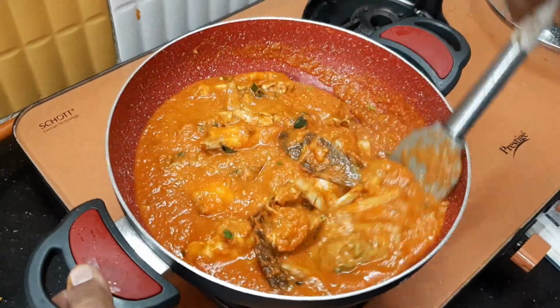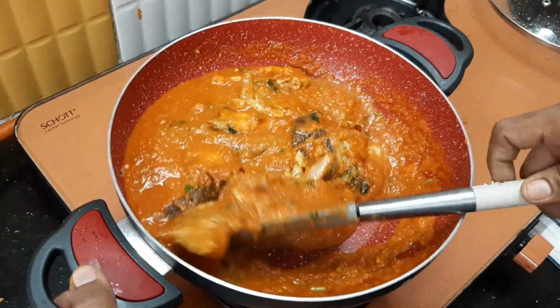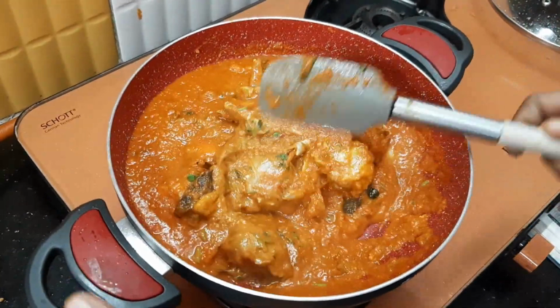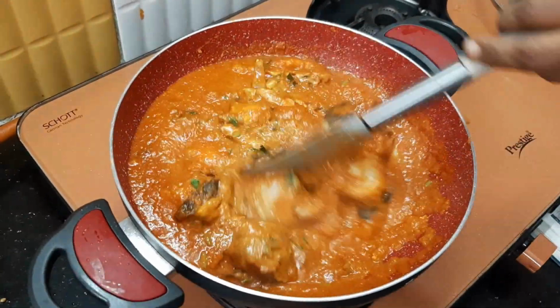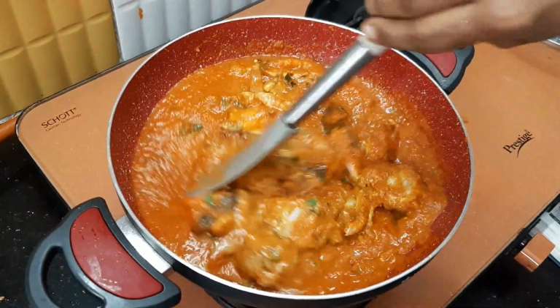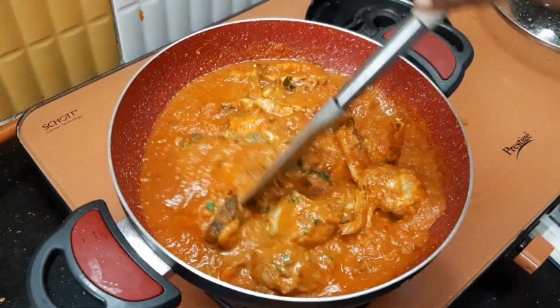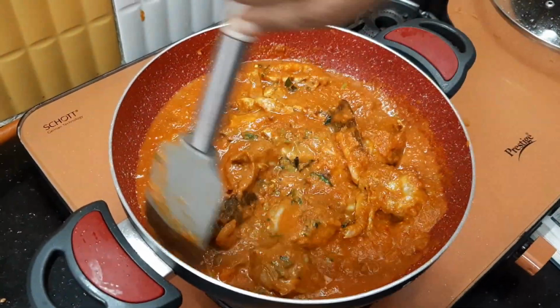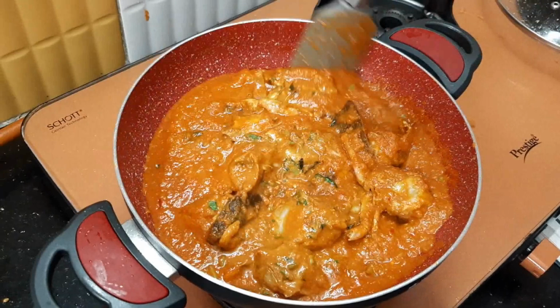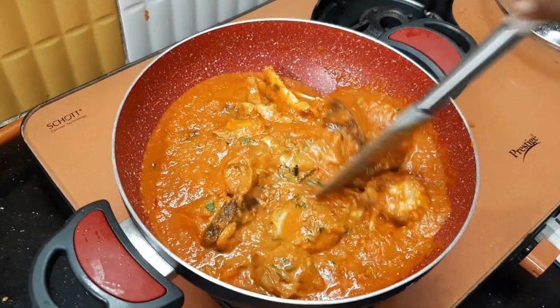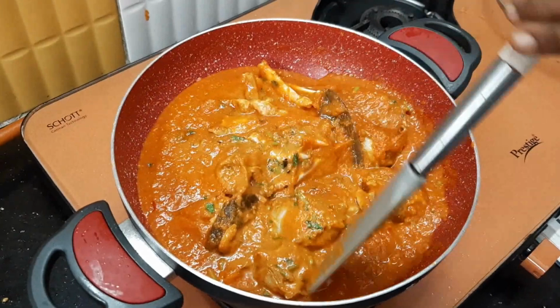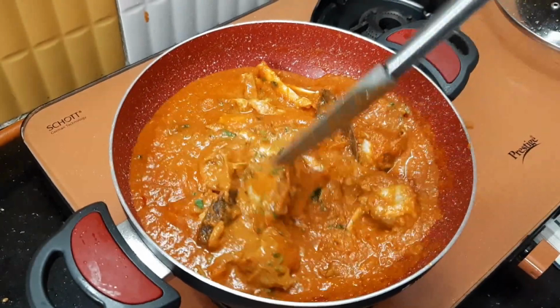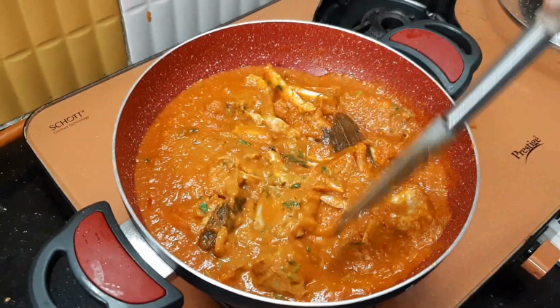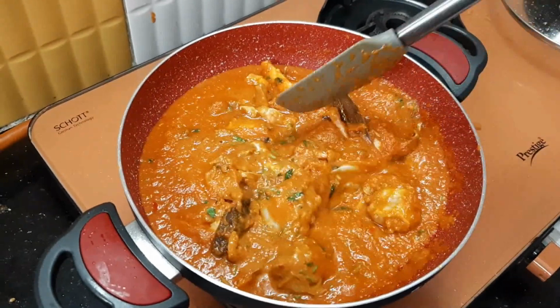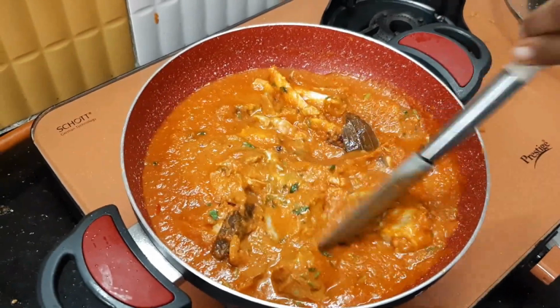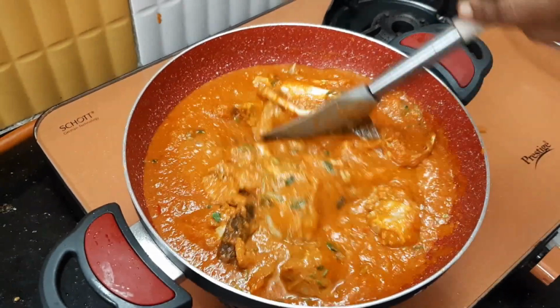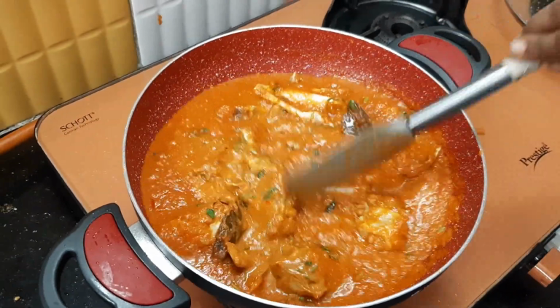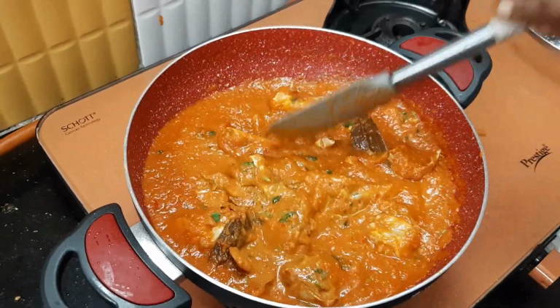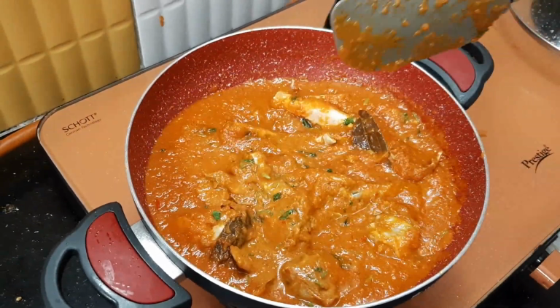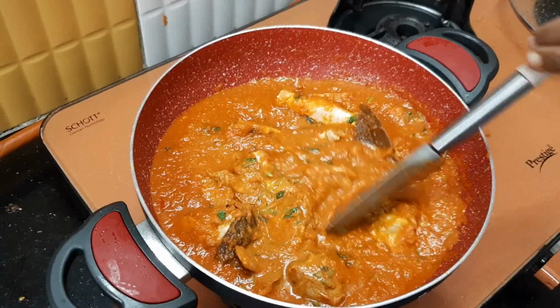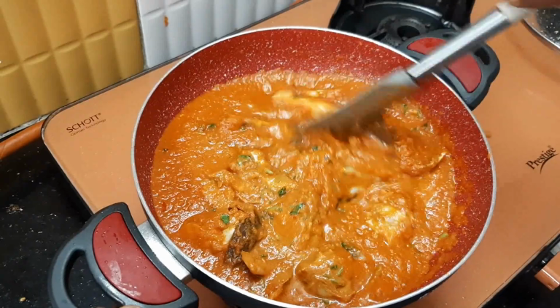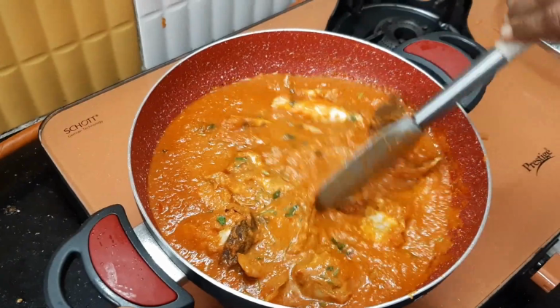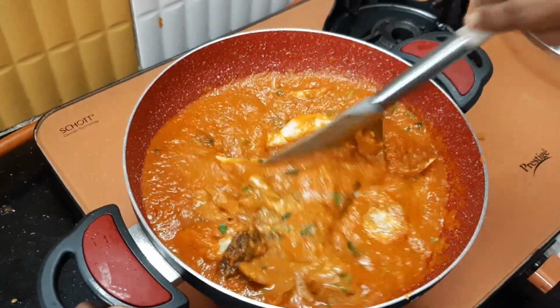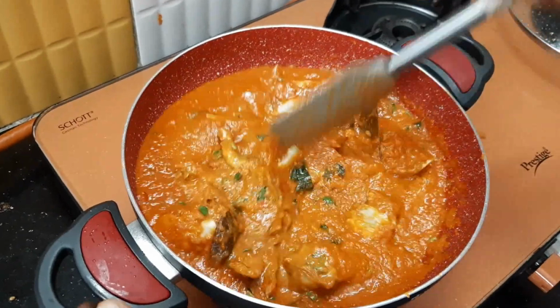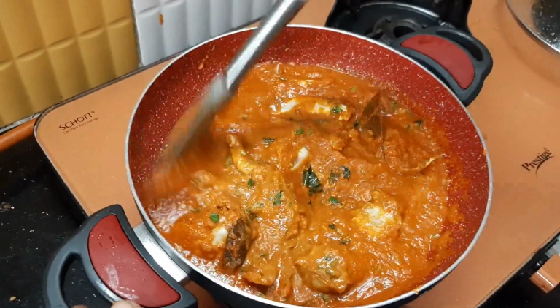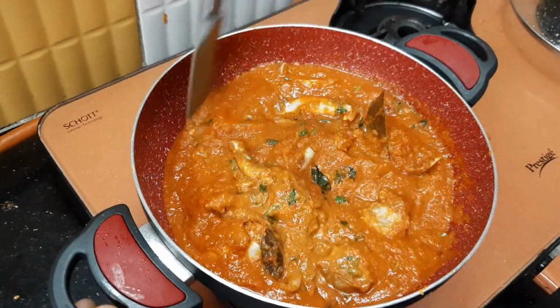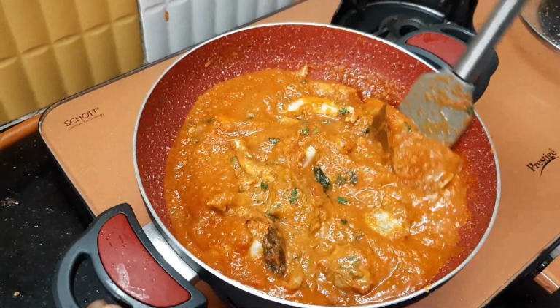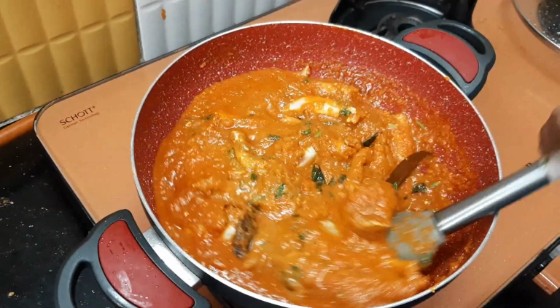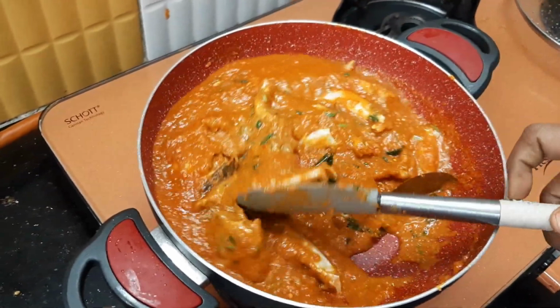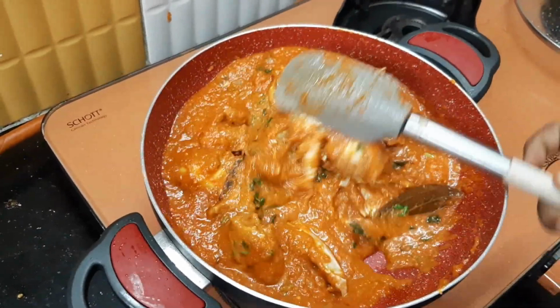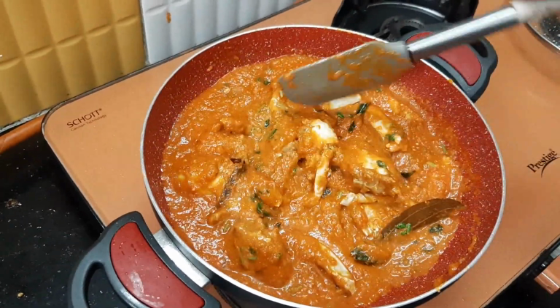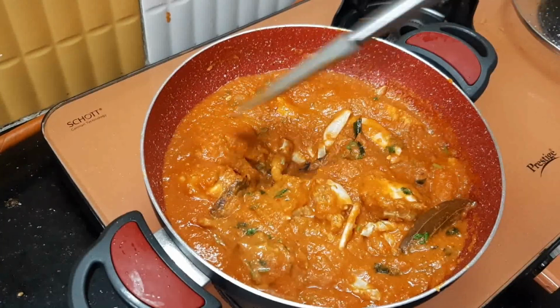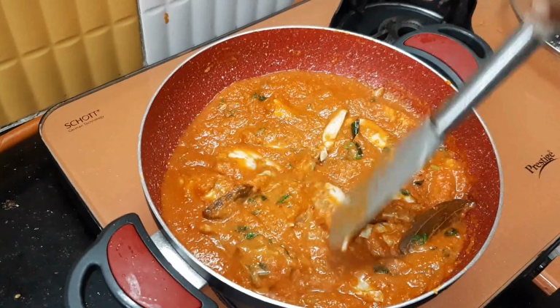We will add the crab roast and the chappathi — it will be very tasty. We will add the pepper masala. We will show you the link in the description.